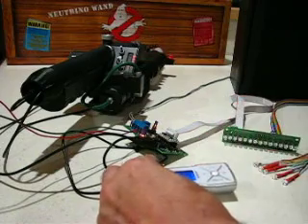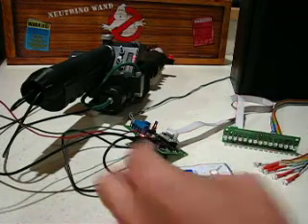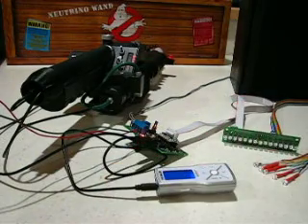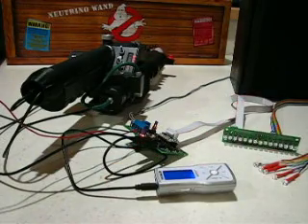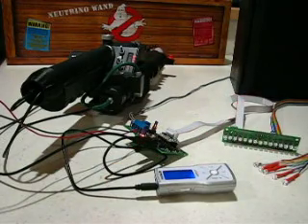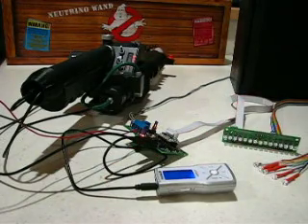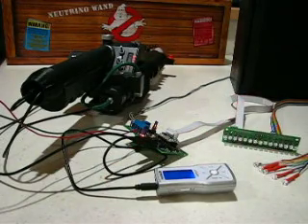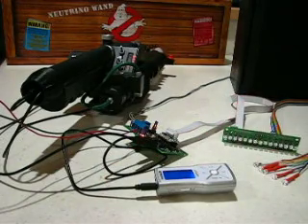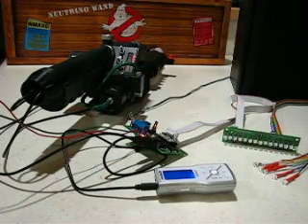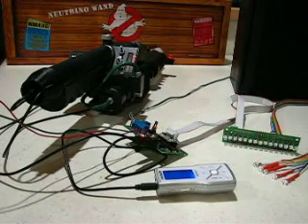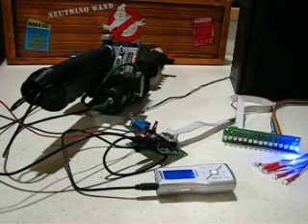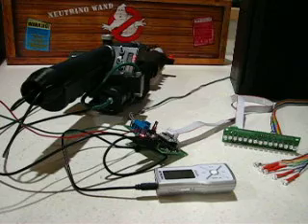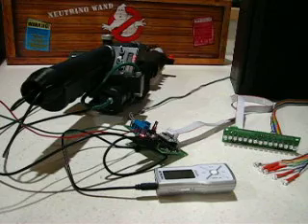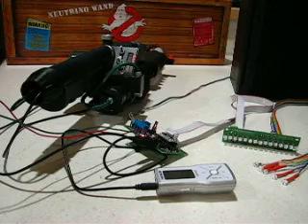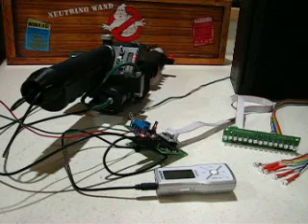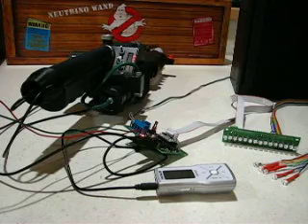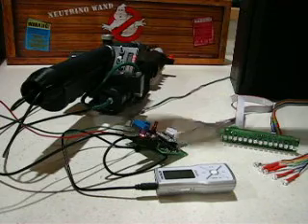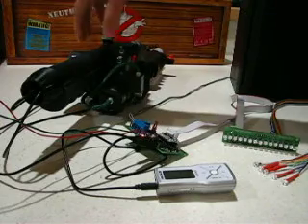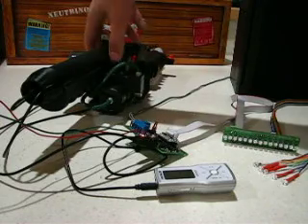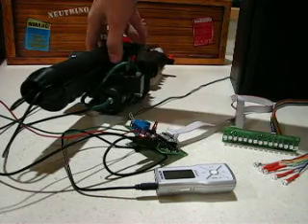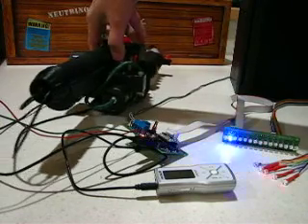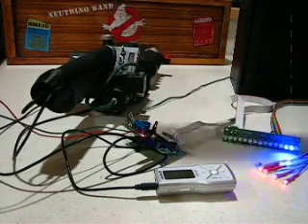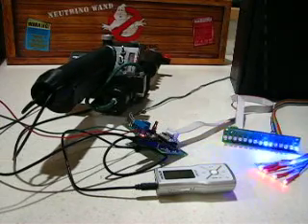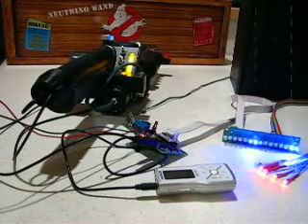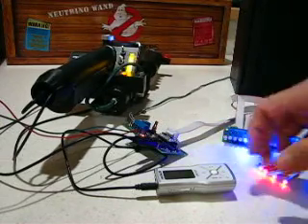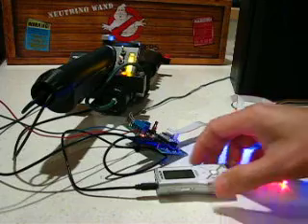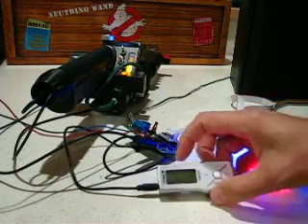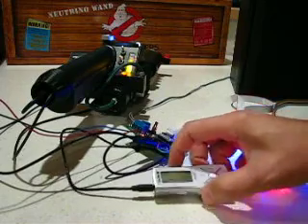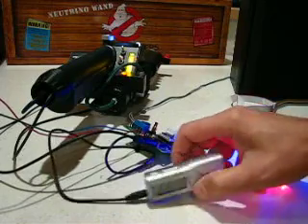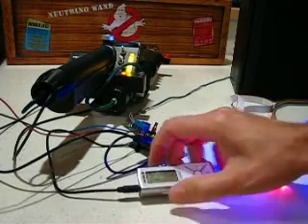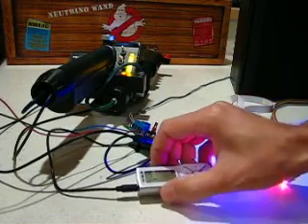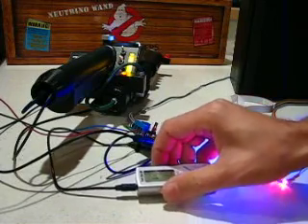We'll be right back. Testing, one, two, three. Can anybody hear me?